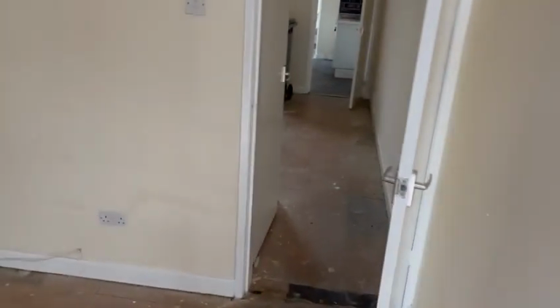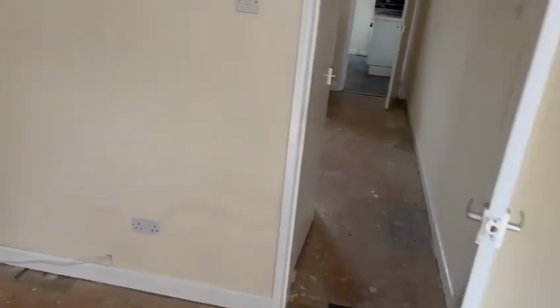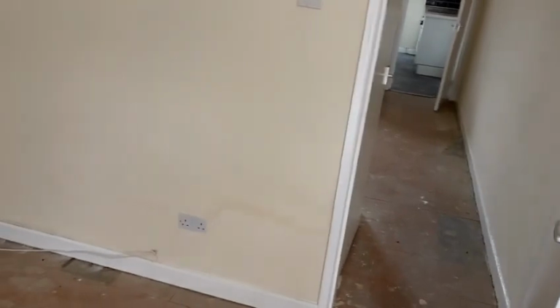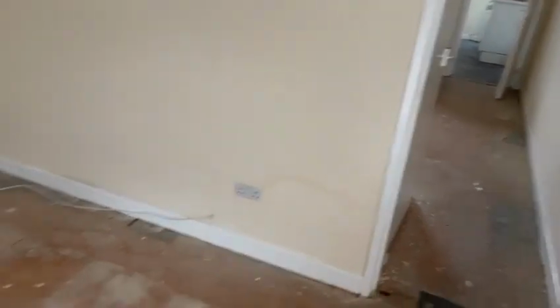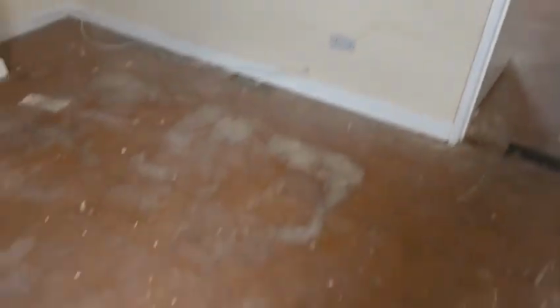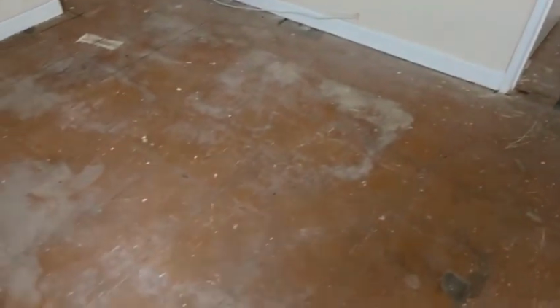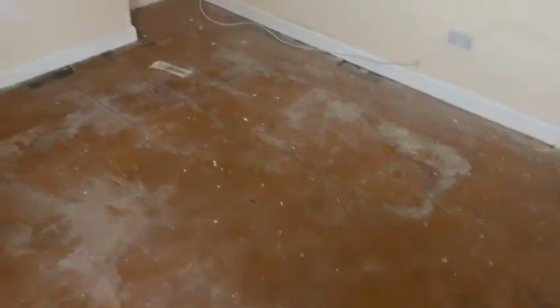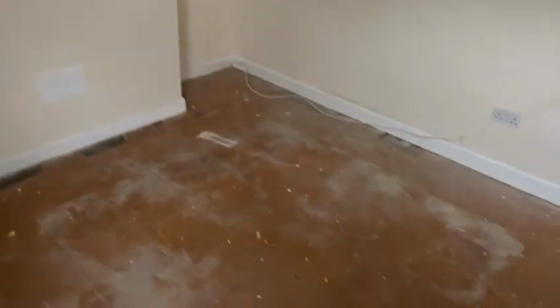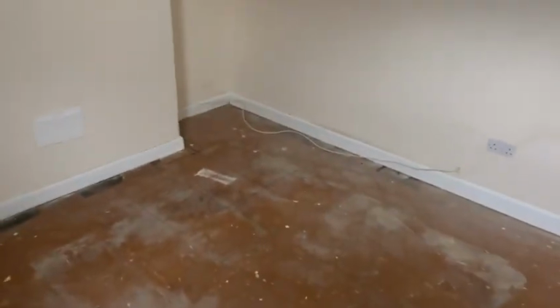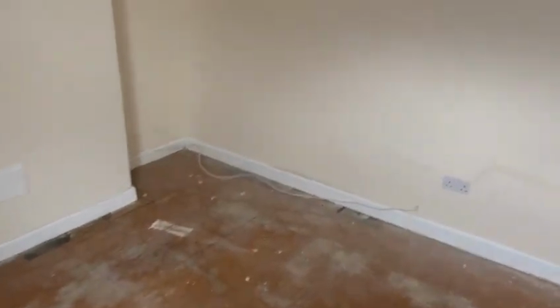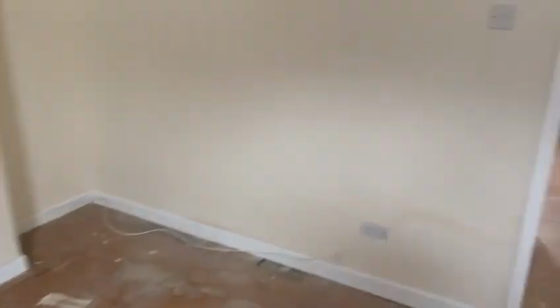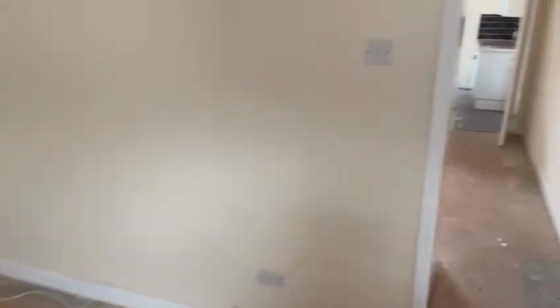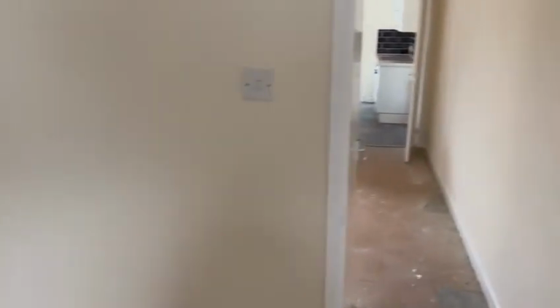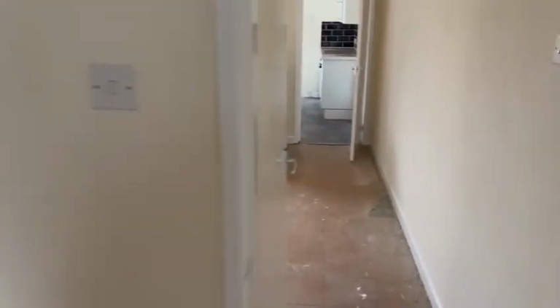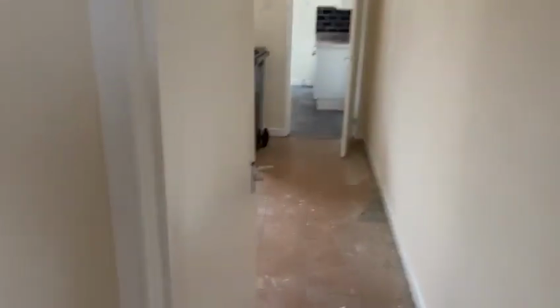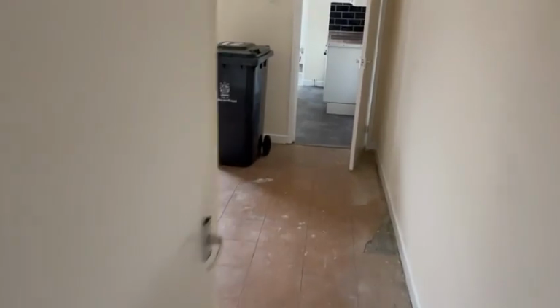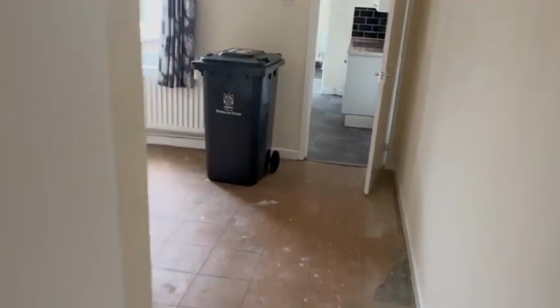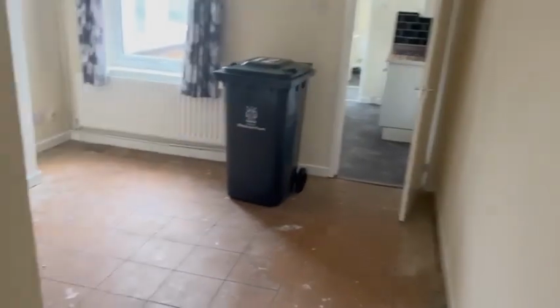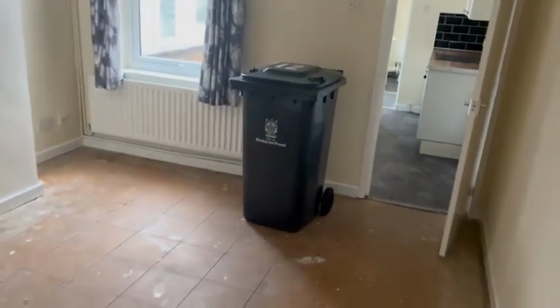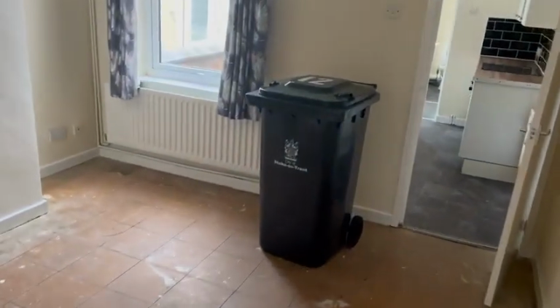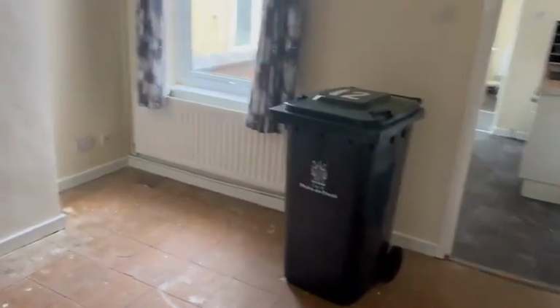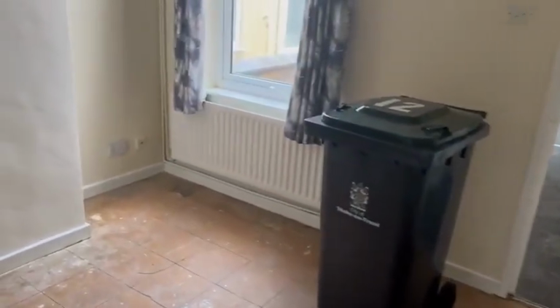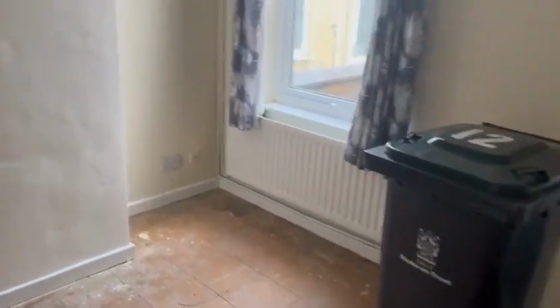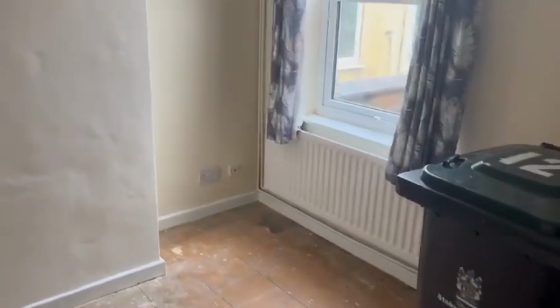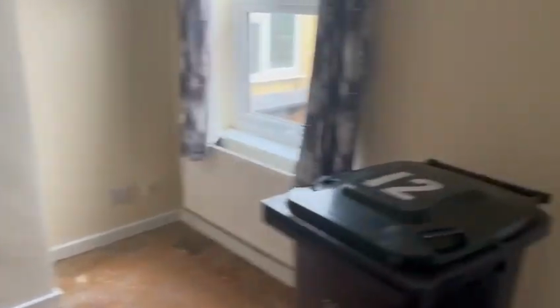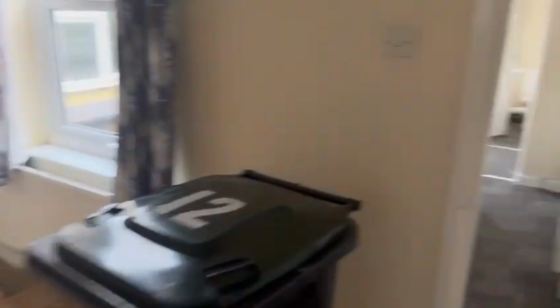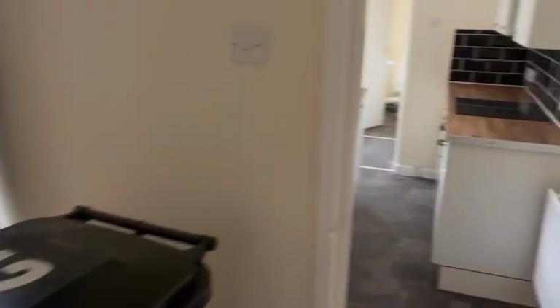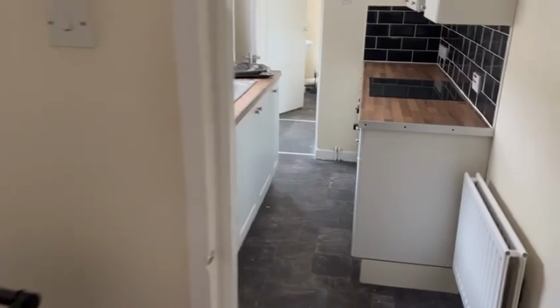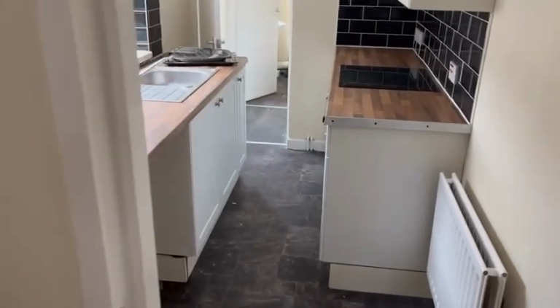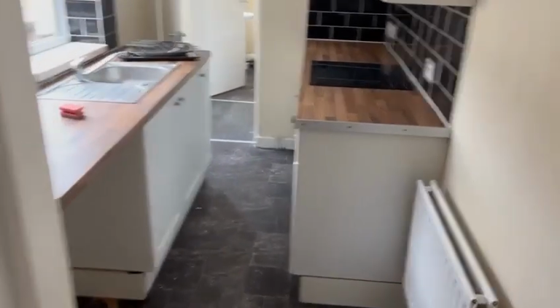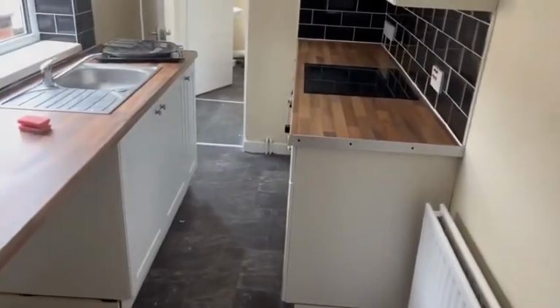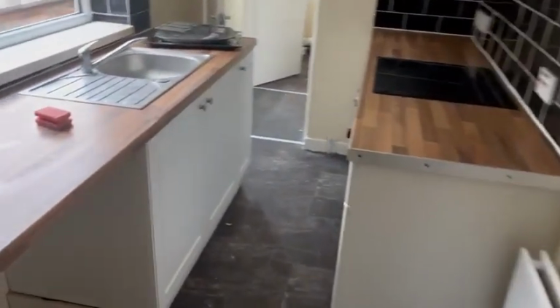Initial ripouts being done, carpets have been taken out. The electrician's been in to see what he needs to do, and he's hopefully going to be coming in next week.